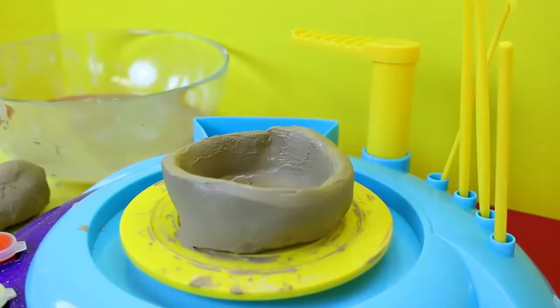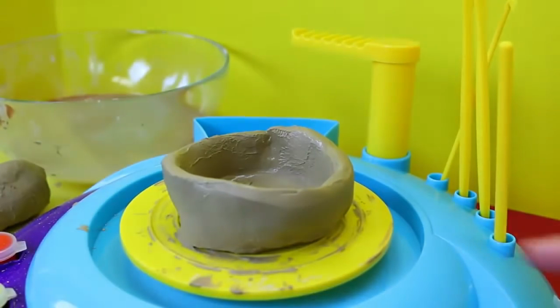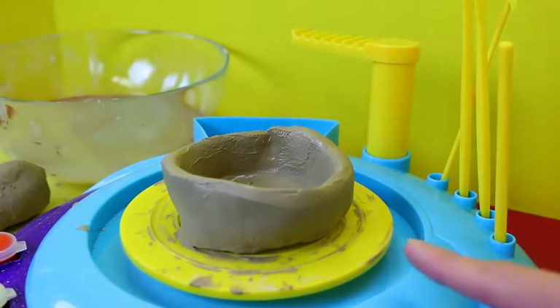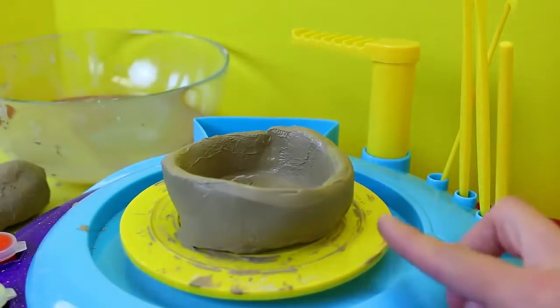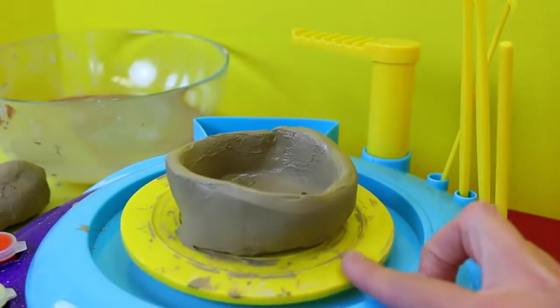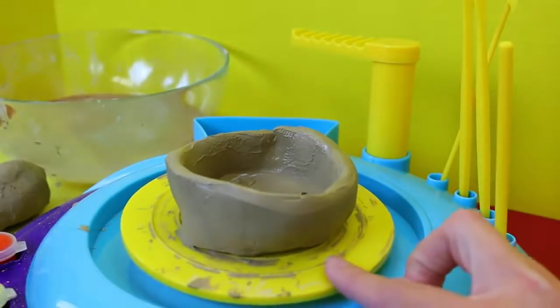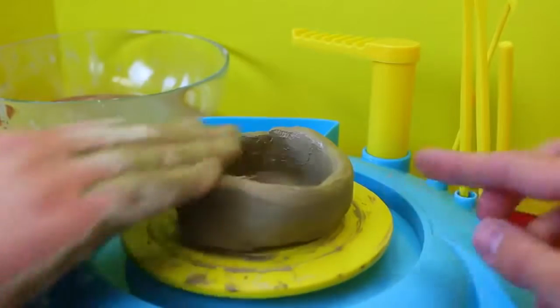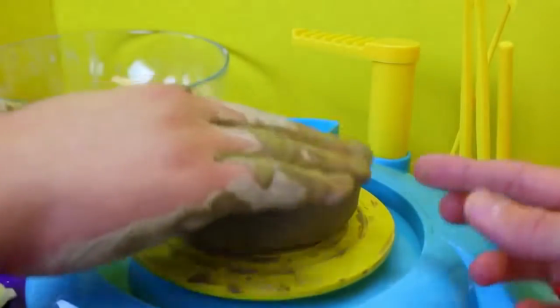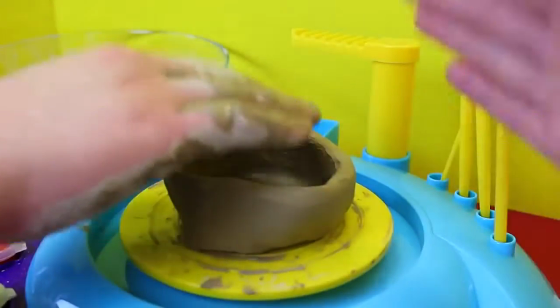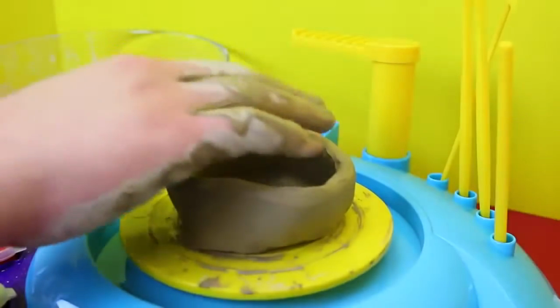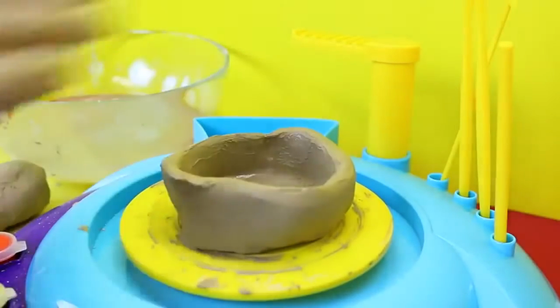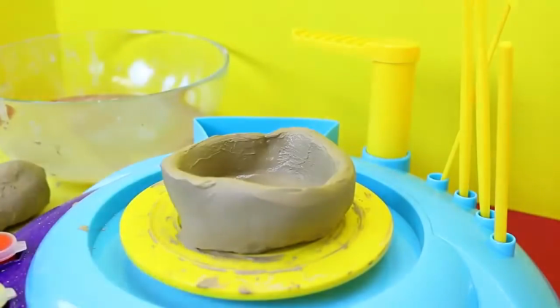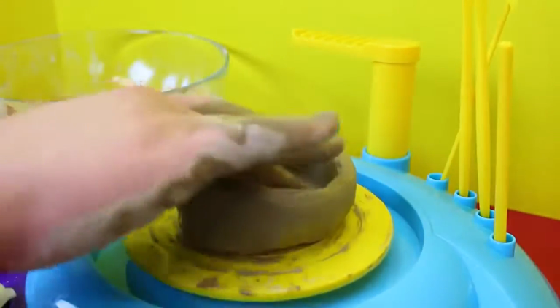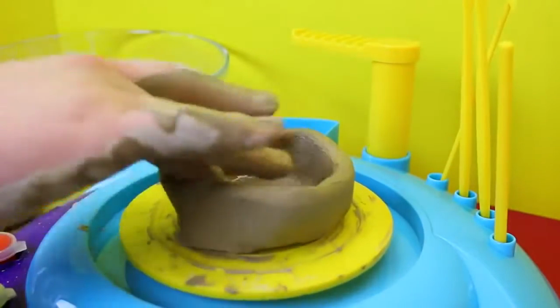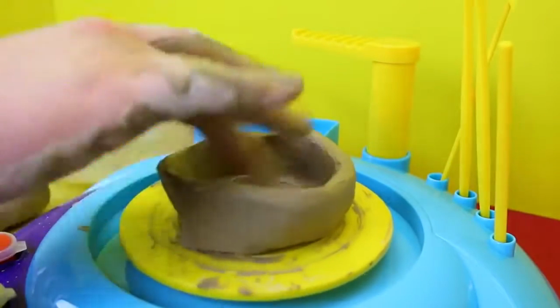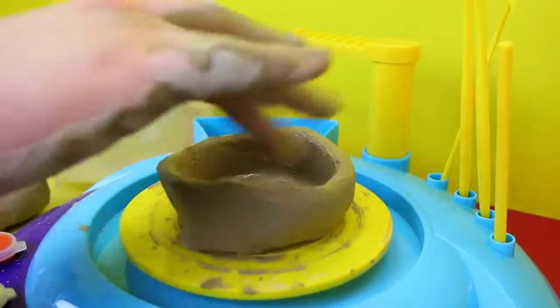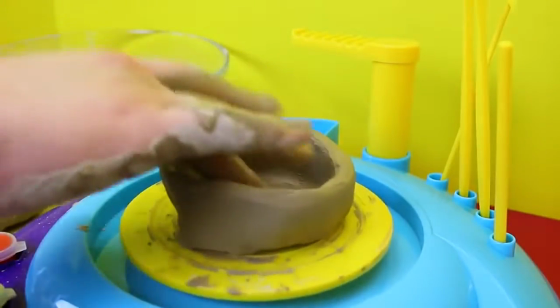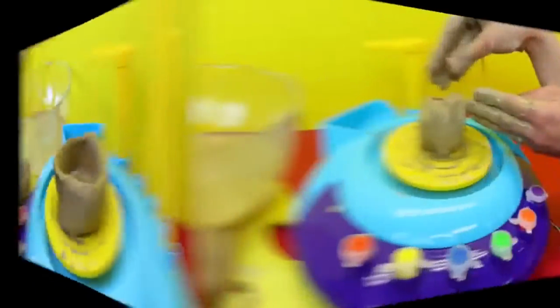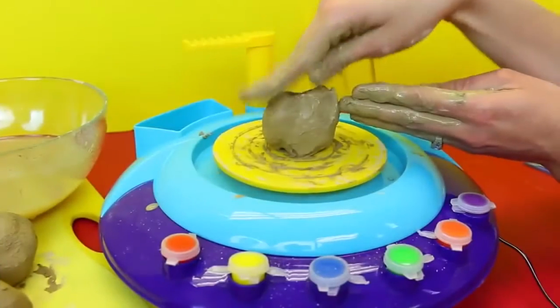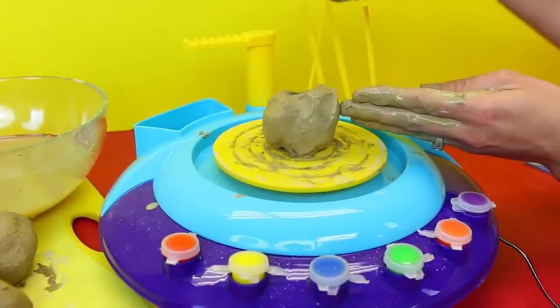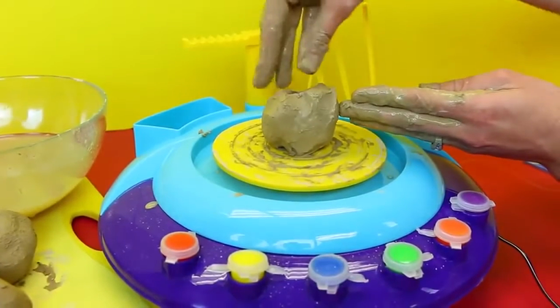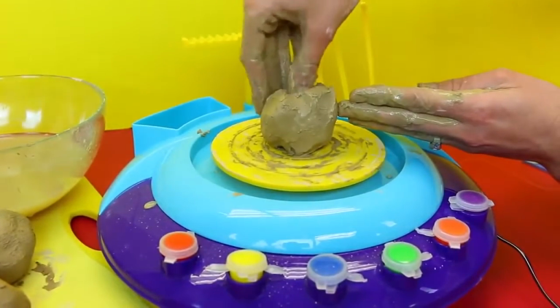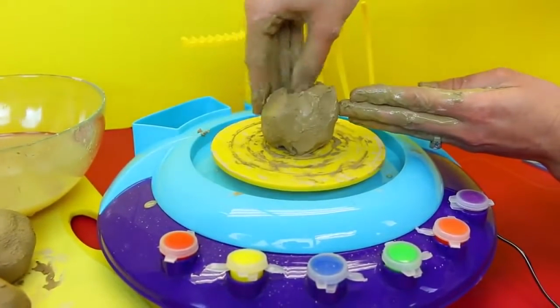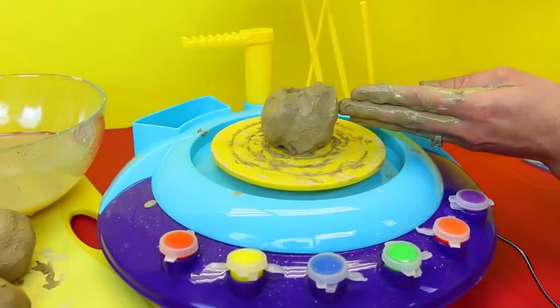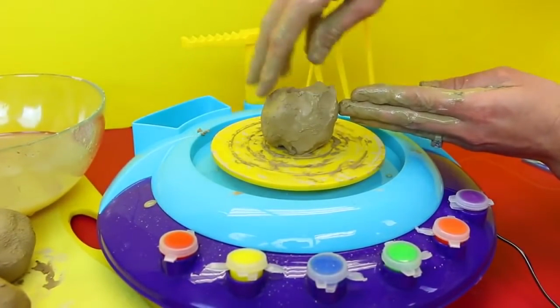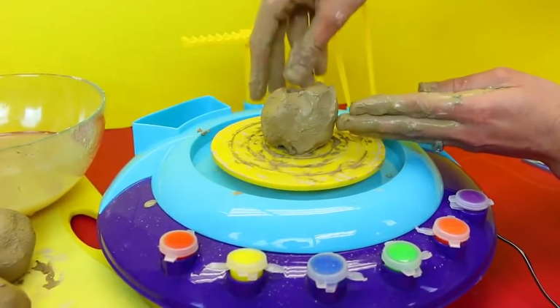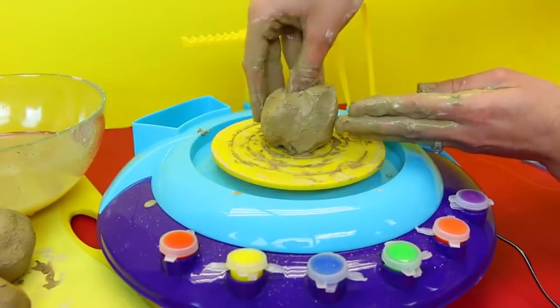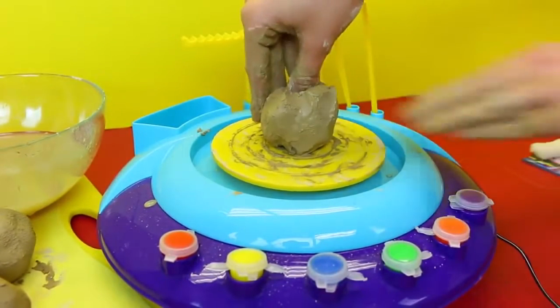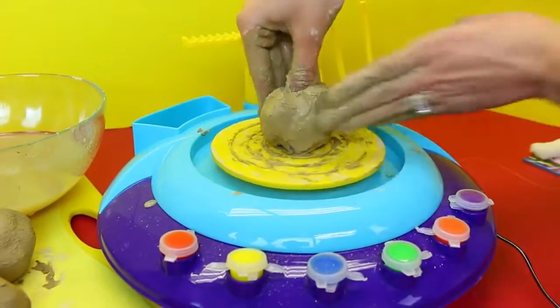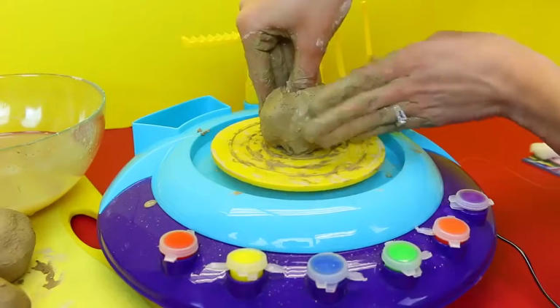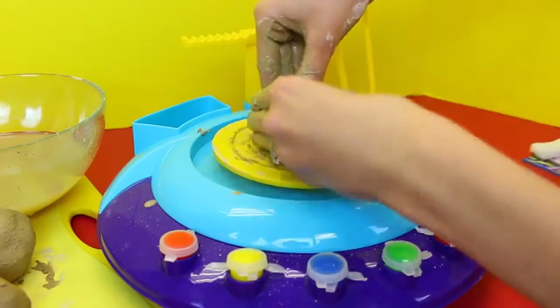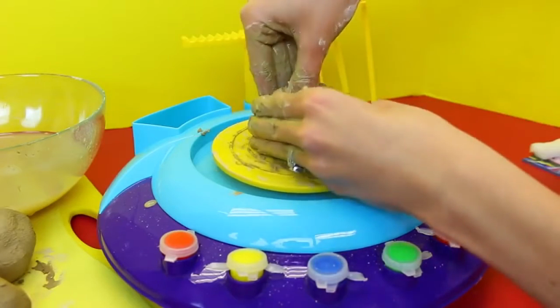Well, this is Spidey's. And then I'll try to make mine taller, like a tall vase or something. Okay, so here's mine. I'm going to try to make it taller, we shall see. I guess this is good — got a little hole started.